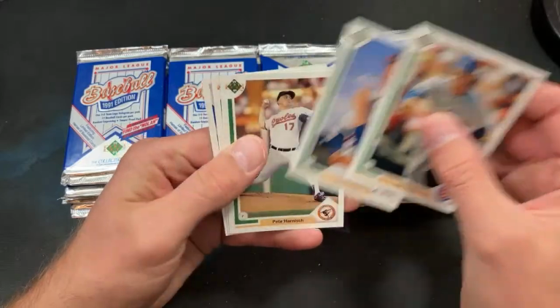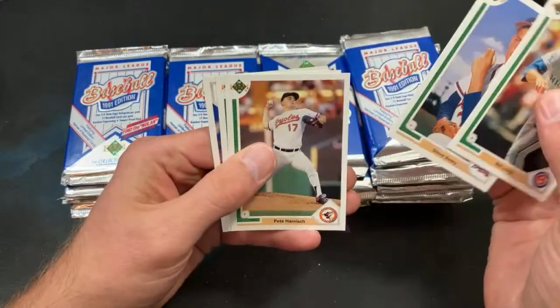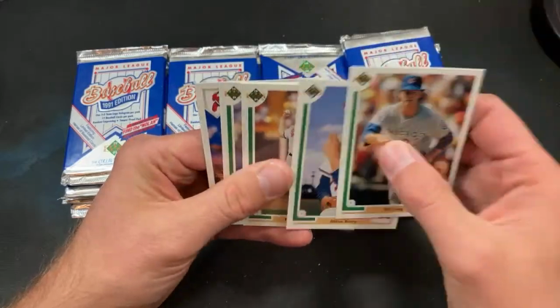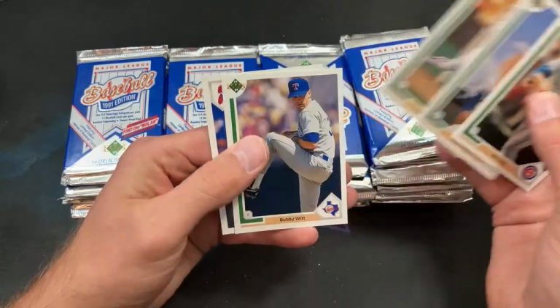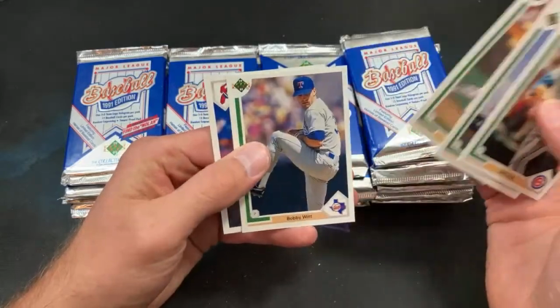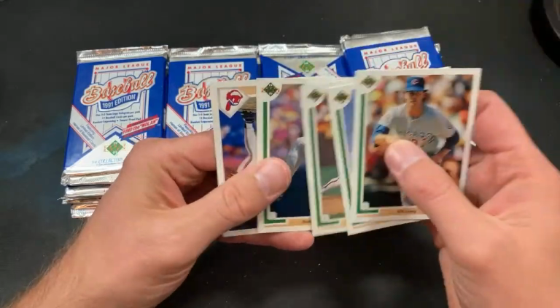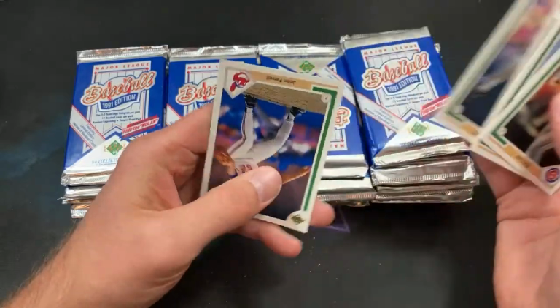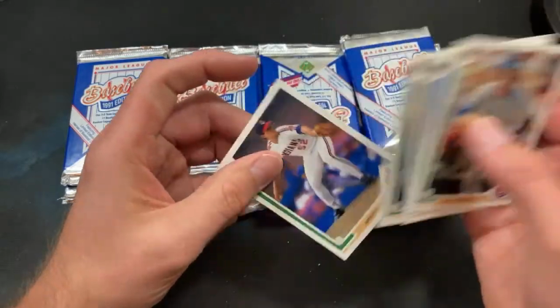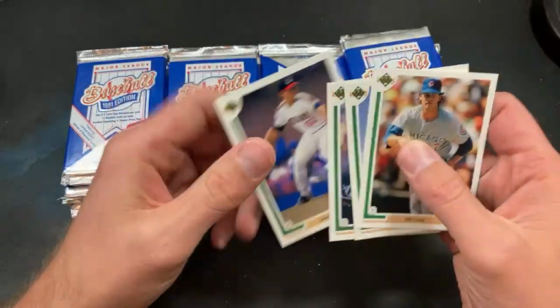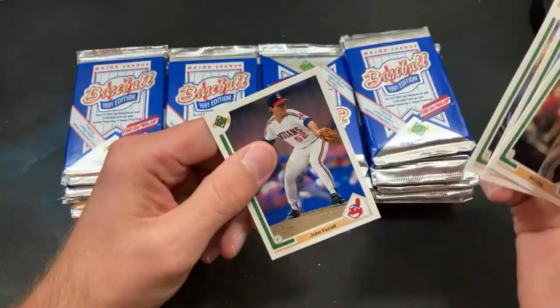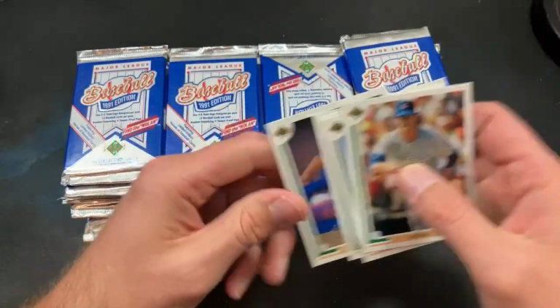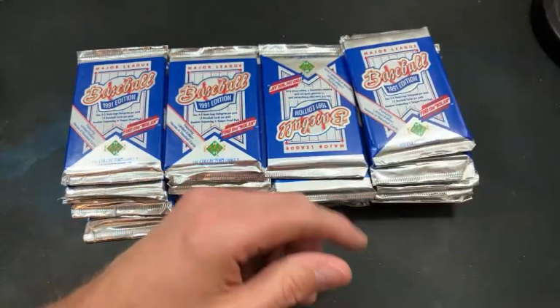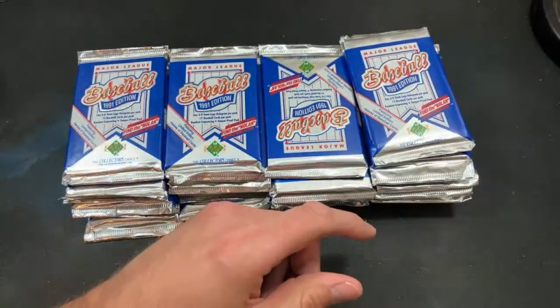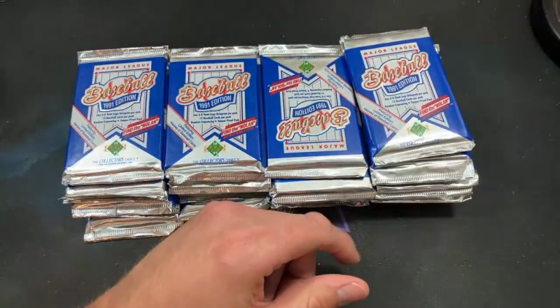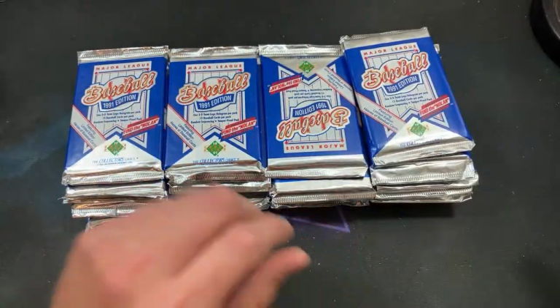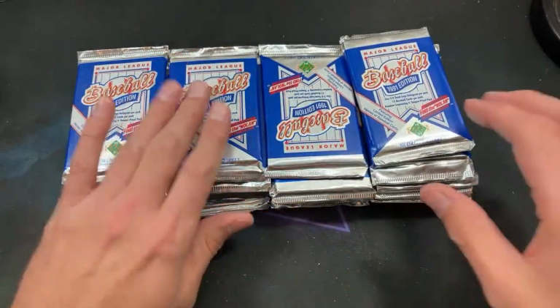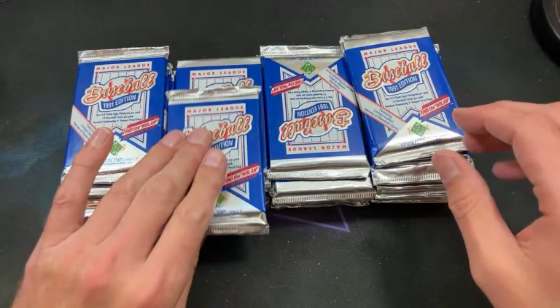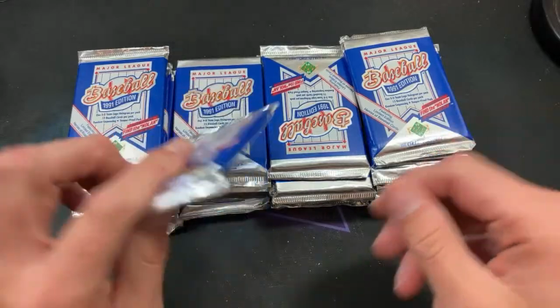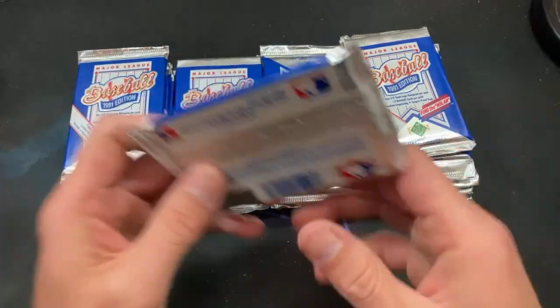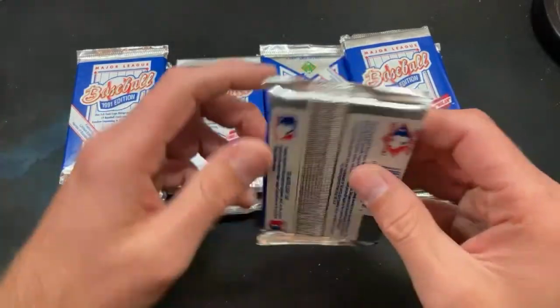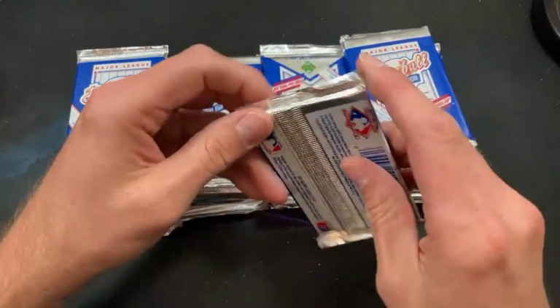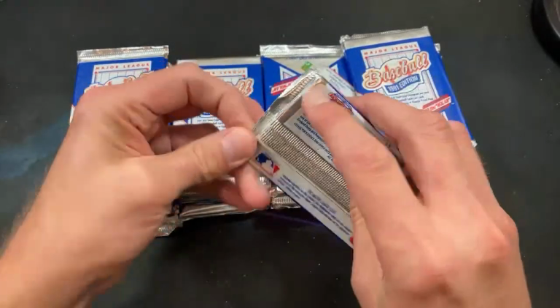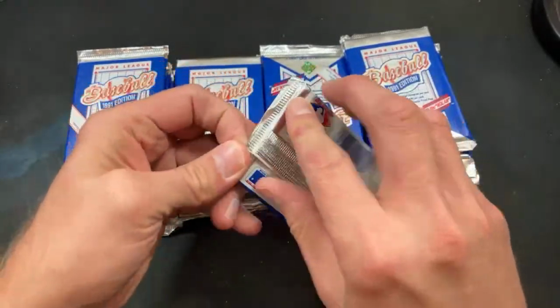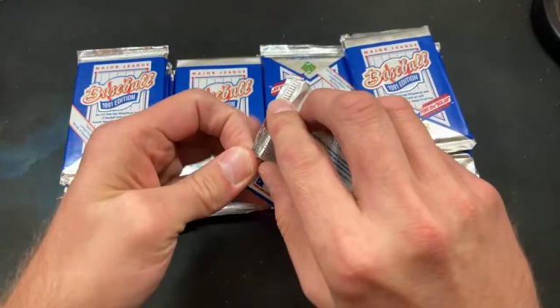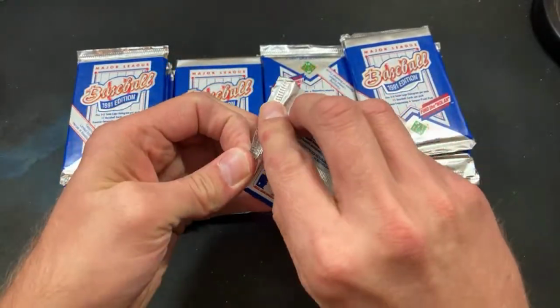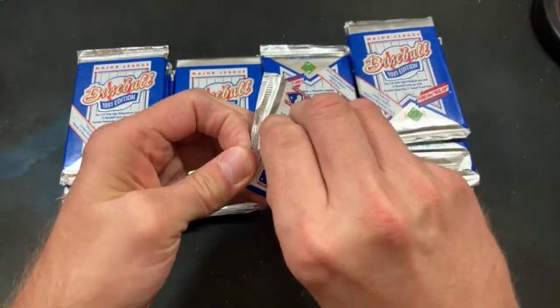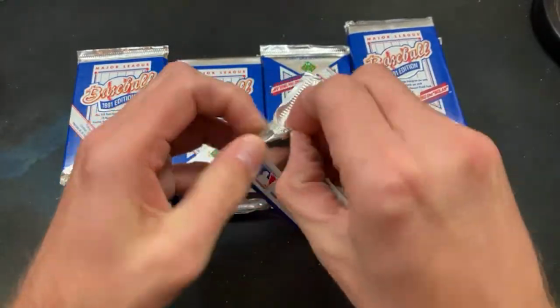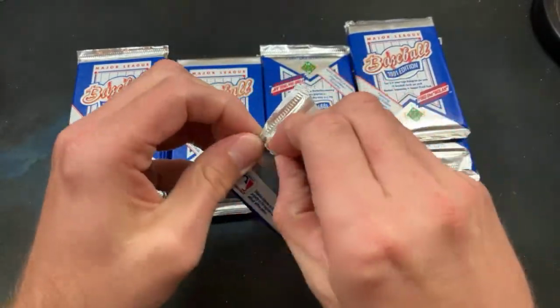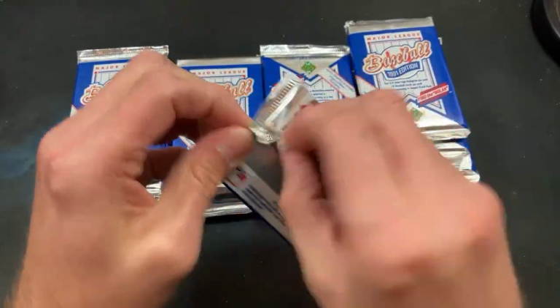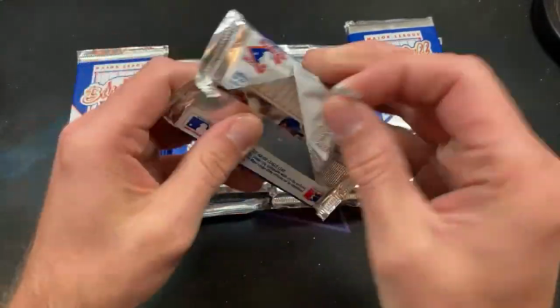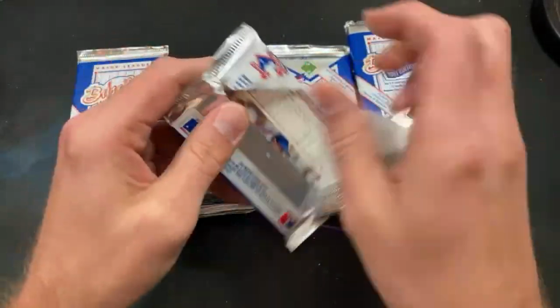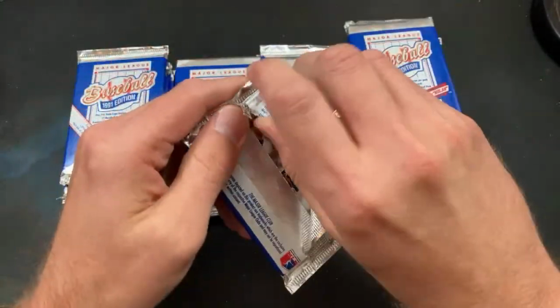Avery, Harnisch, Bobby Witt Sr. — and no Jordan in that pack. But we are still hopeful.